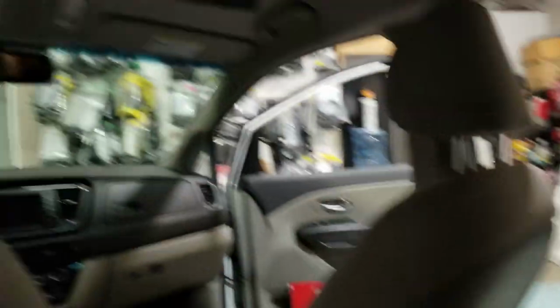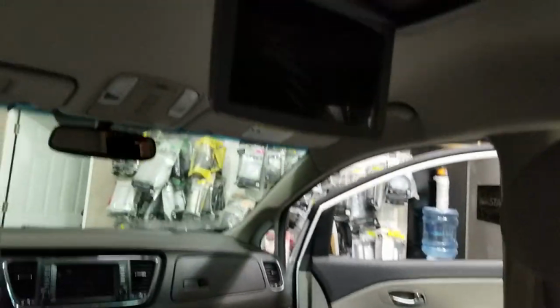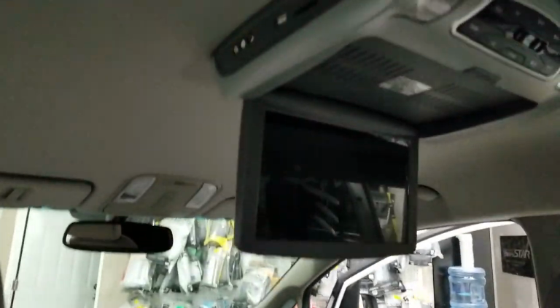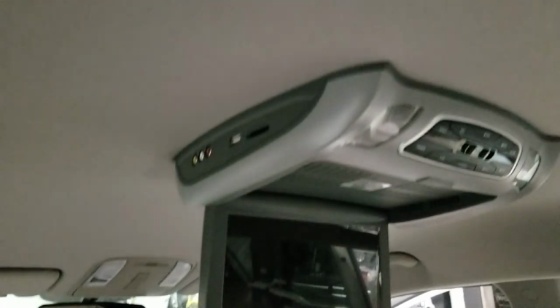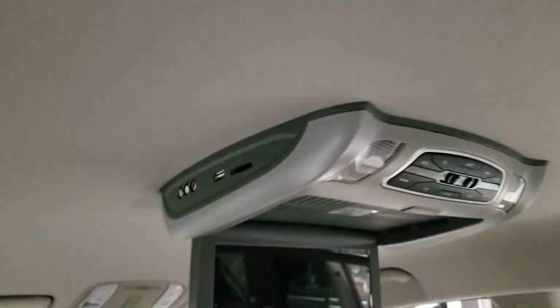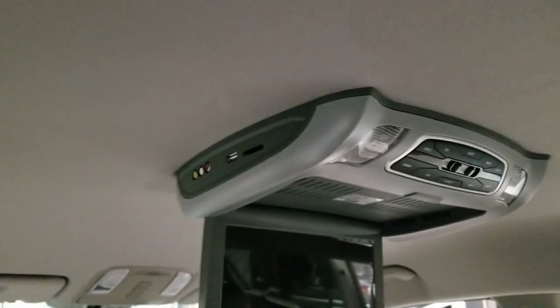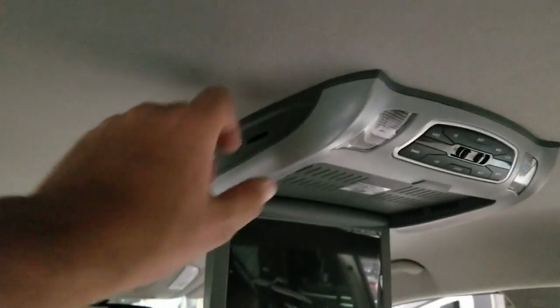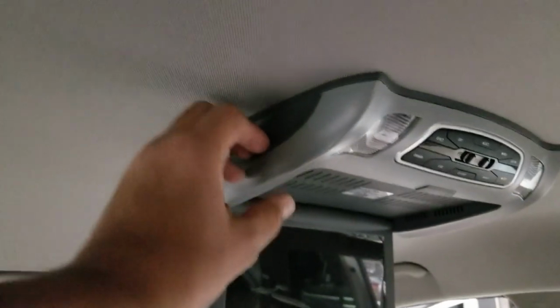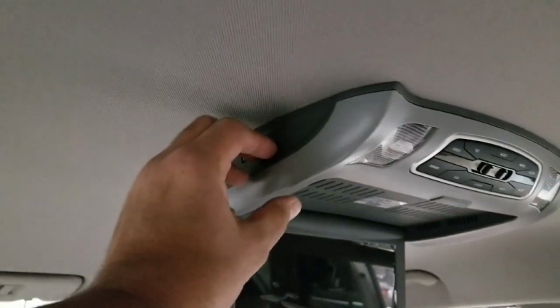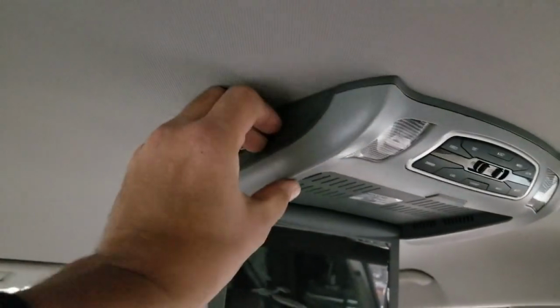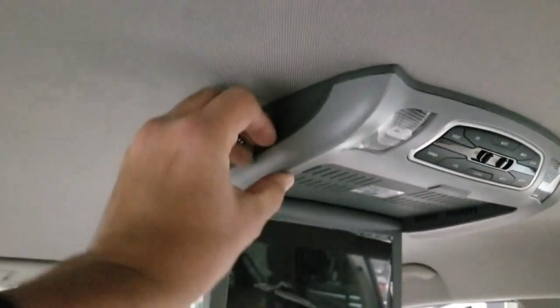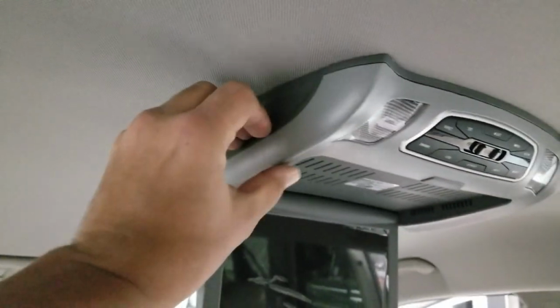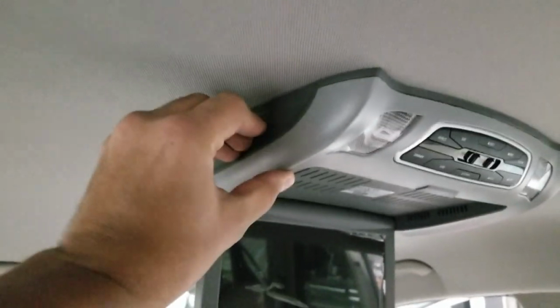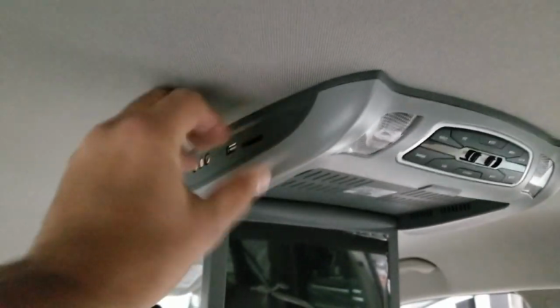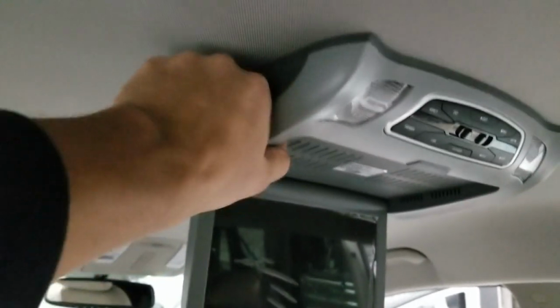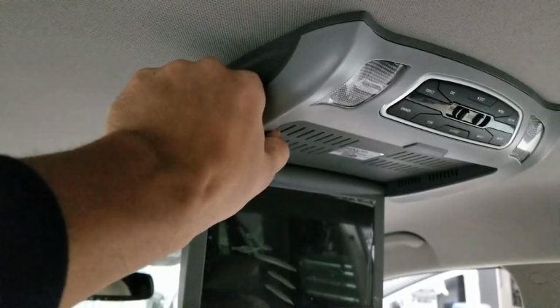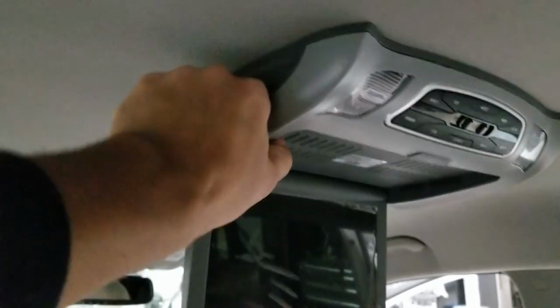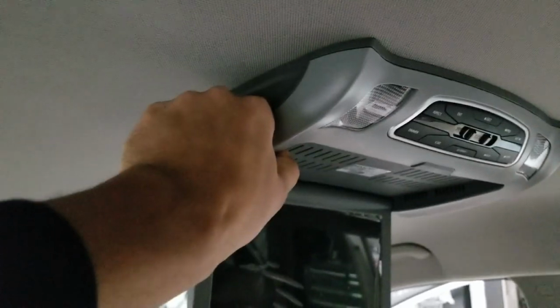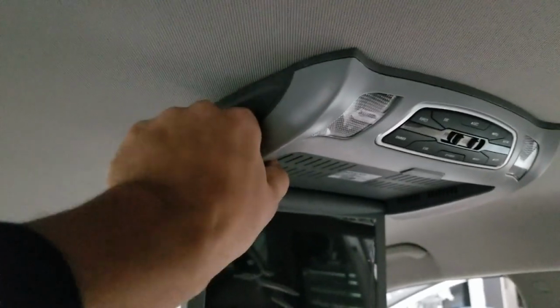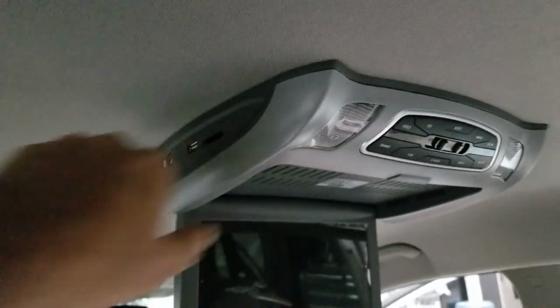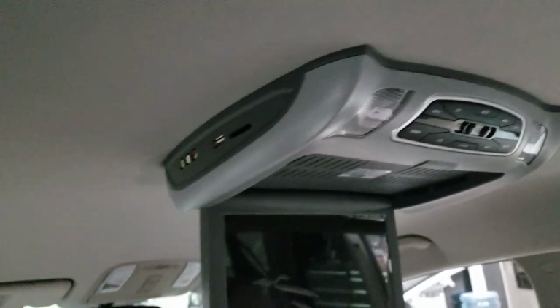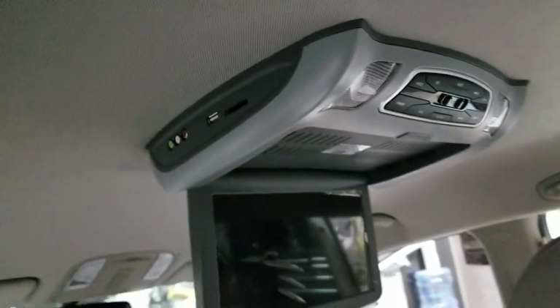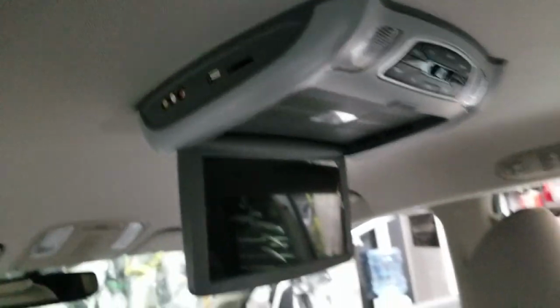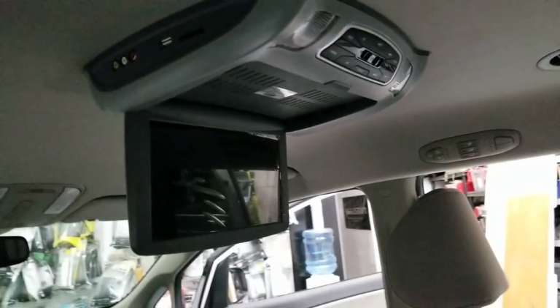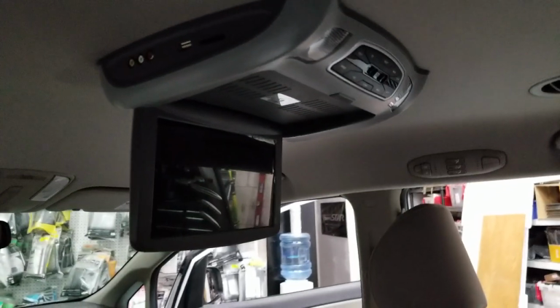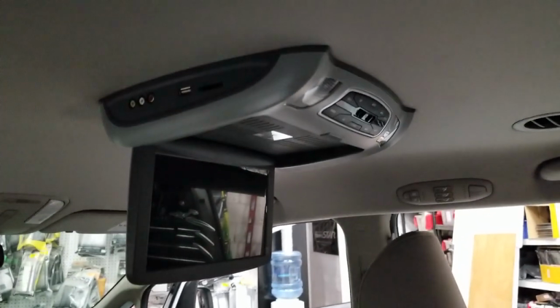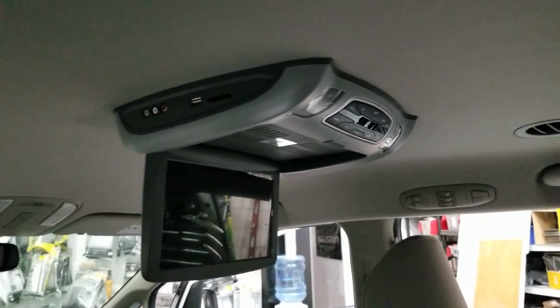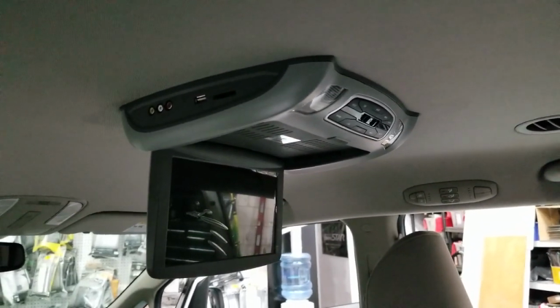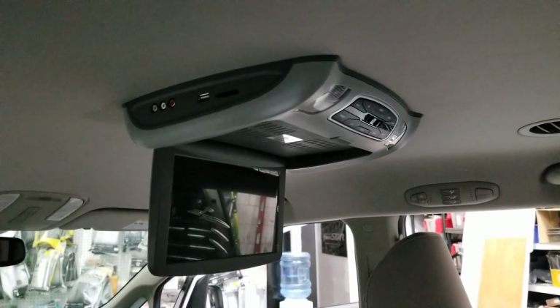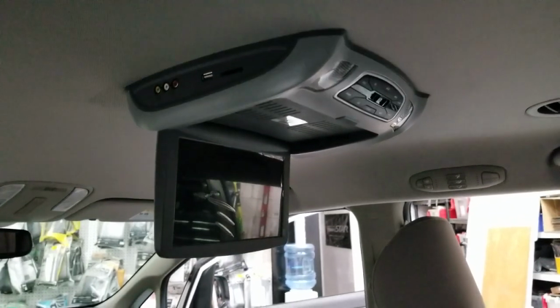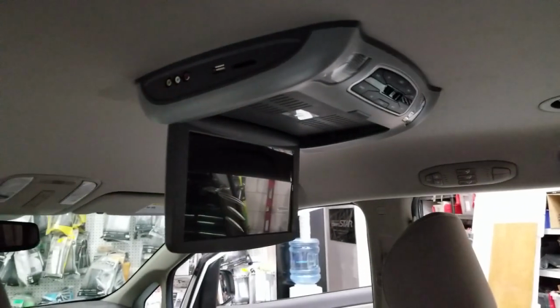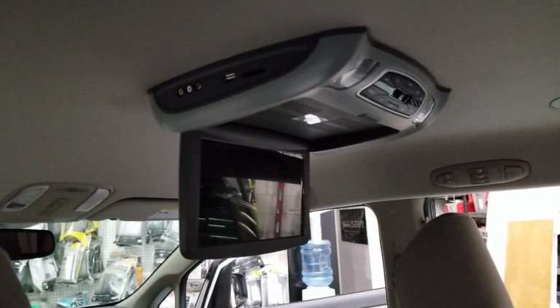We have reinforced the system to the vehicle's roll bar, so even if you pull the whole unit down, nothing moves. It's very sturdy — you don't have to worry about shaking or anything falling on somebody's head.